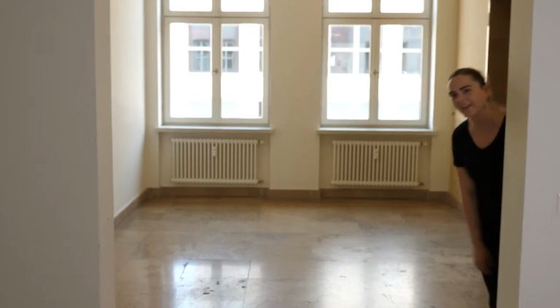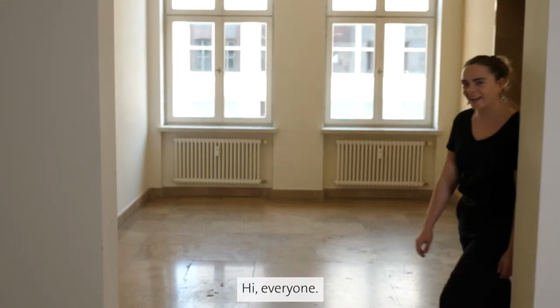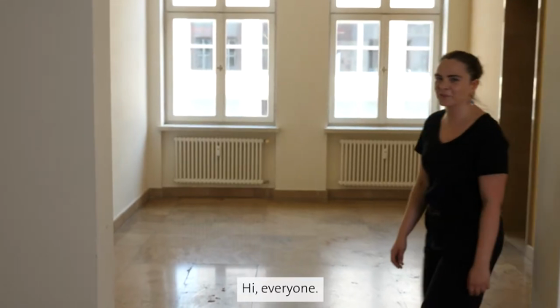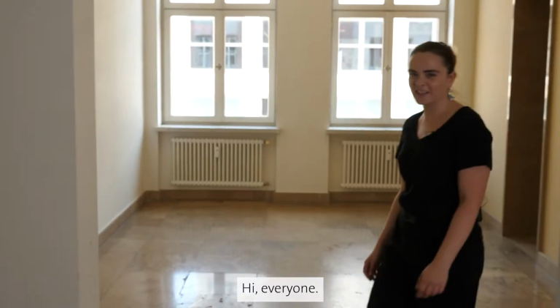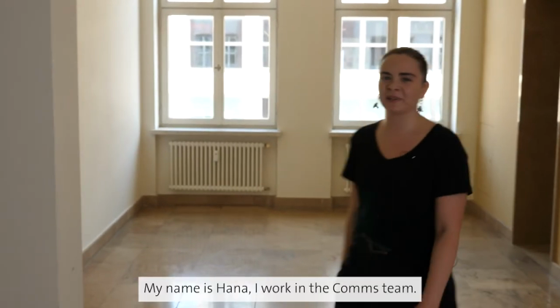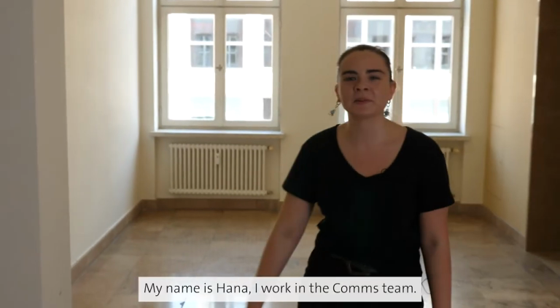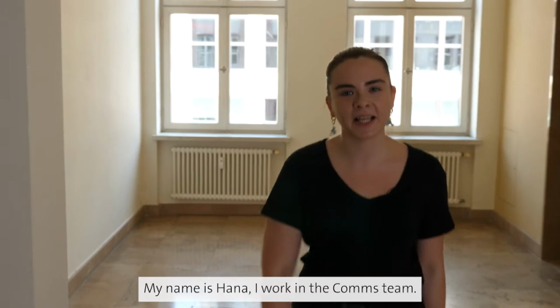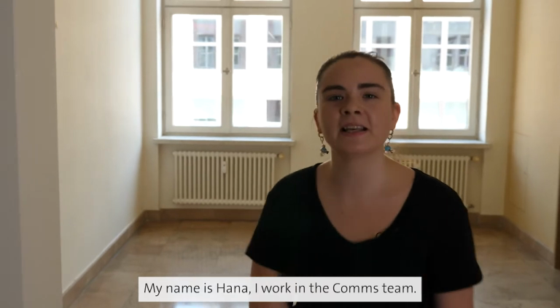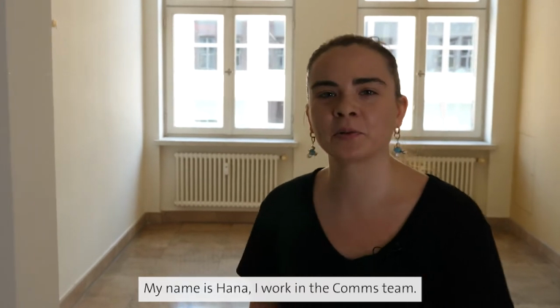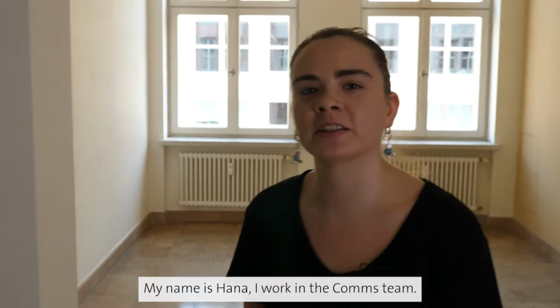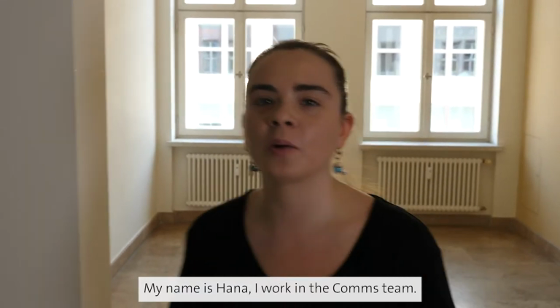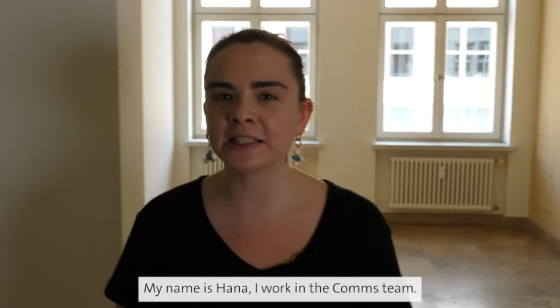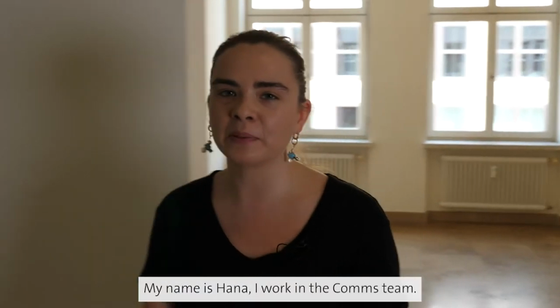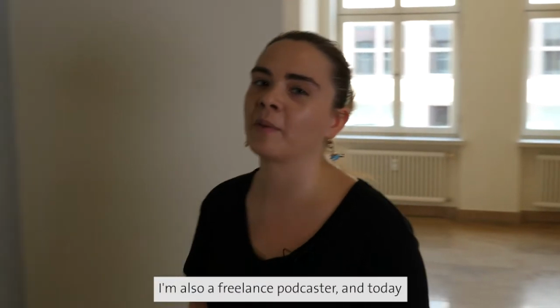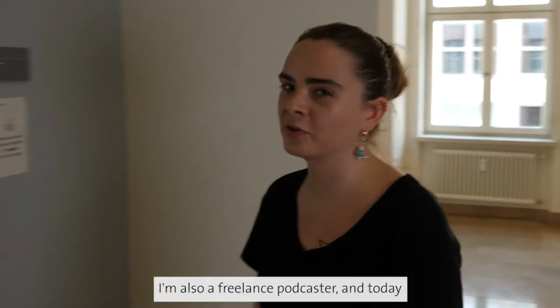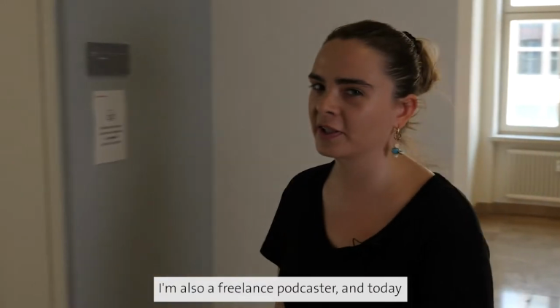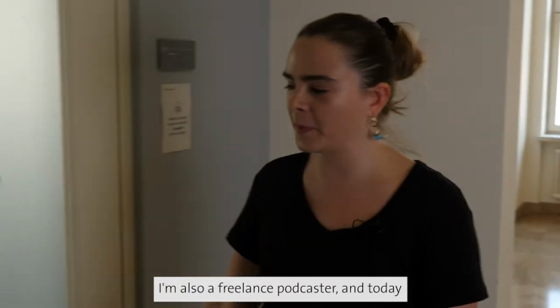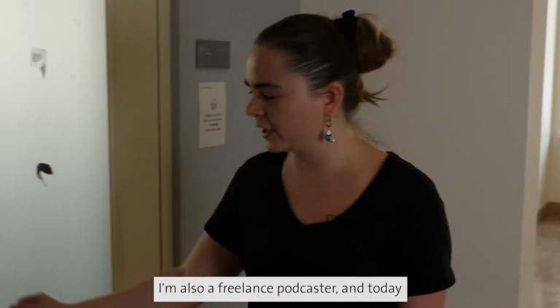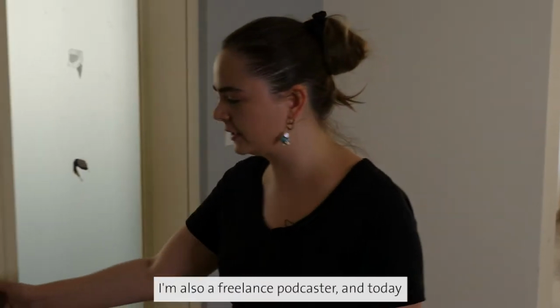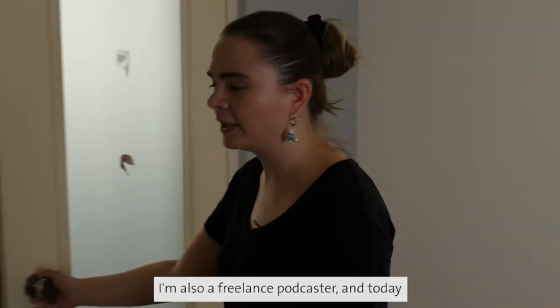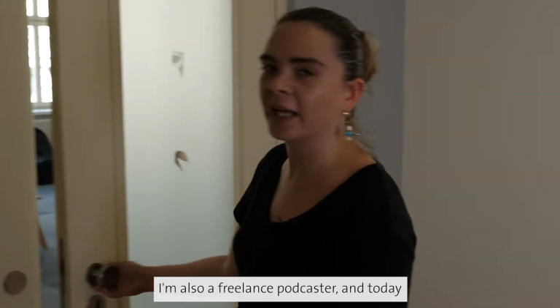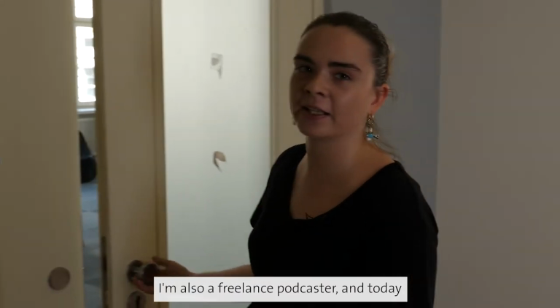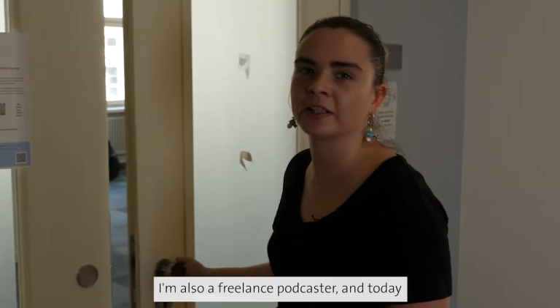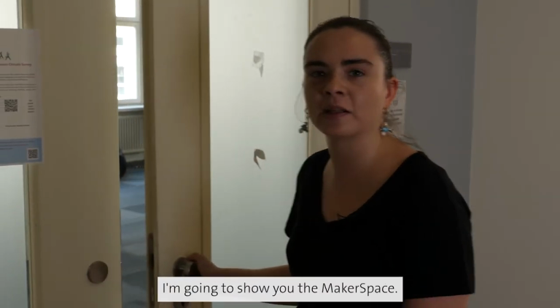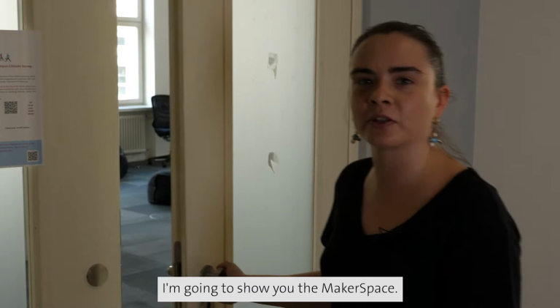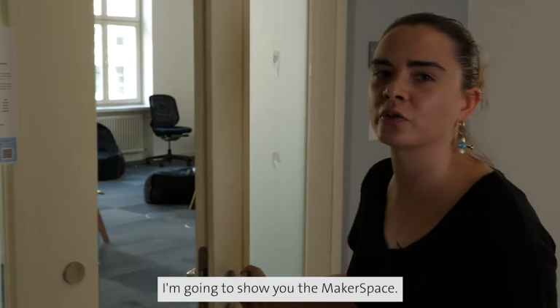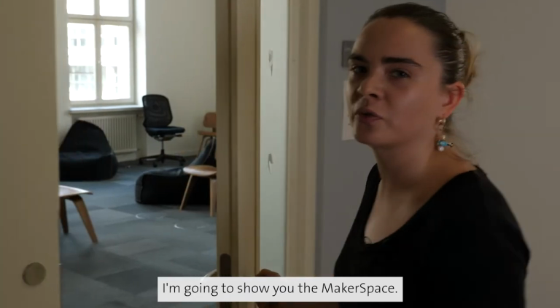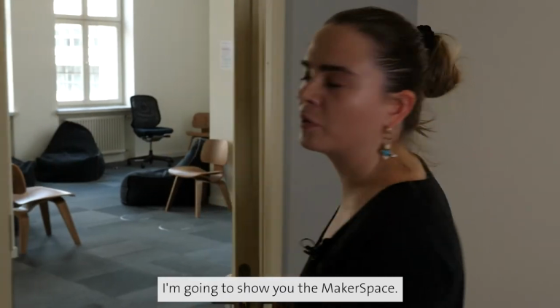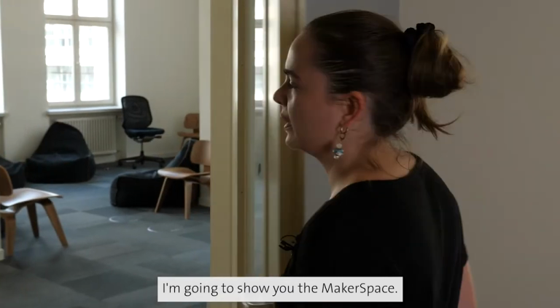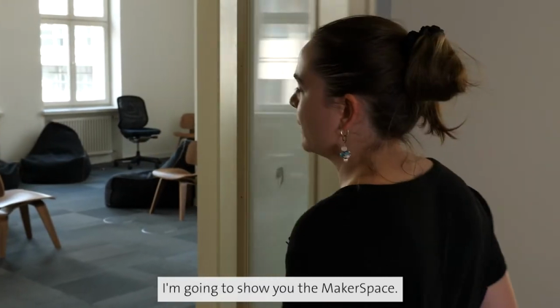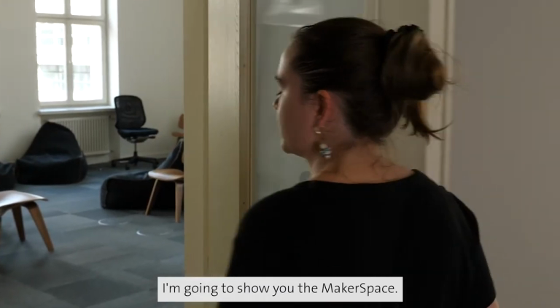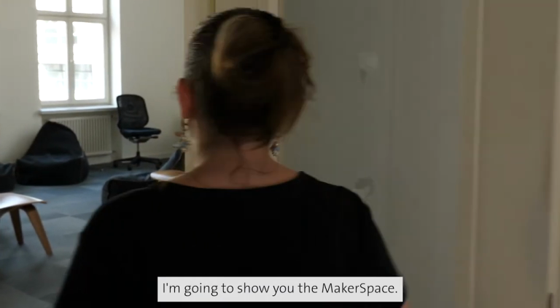Hi everyone! My name is Hannah. I work at the comms team. I'm also a freelance podcaster, and today I'm going to show you the makerspace.